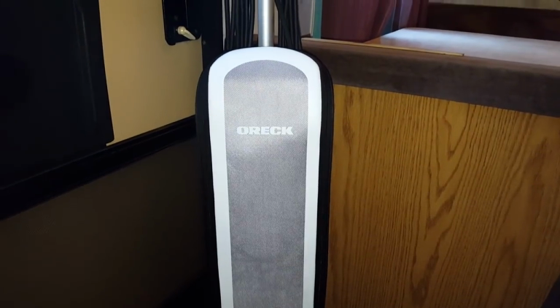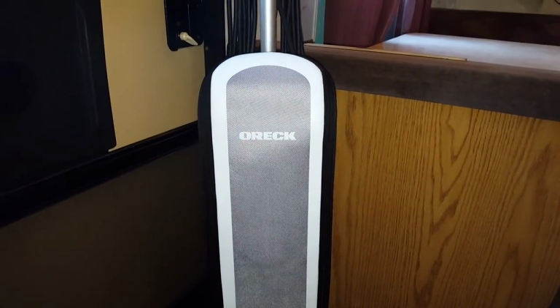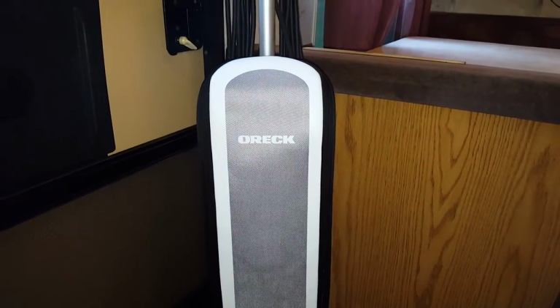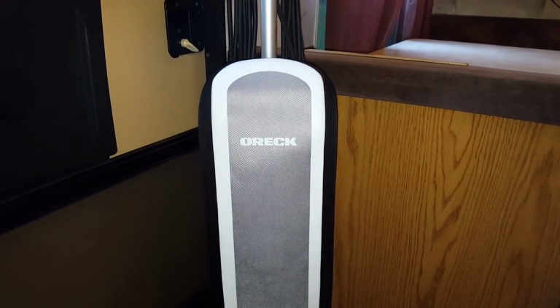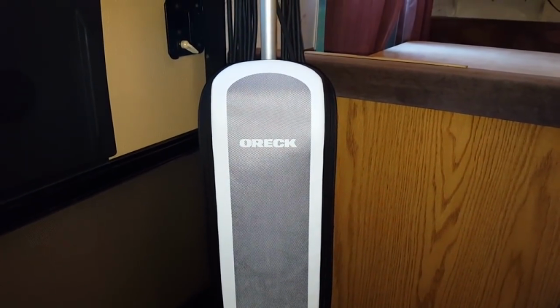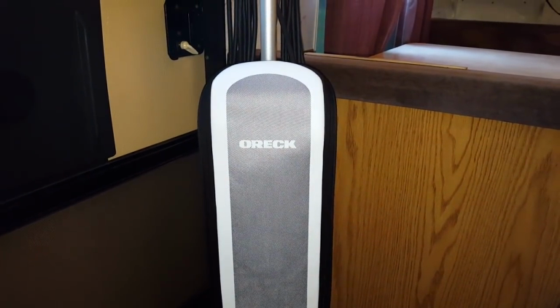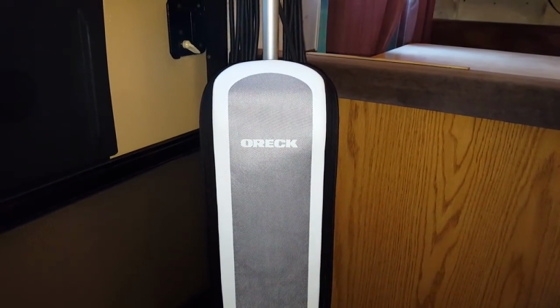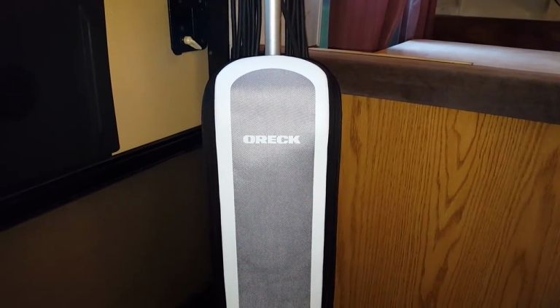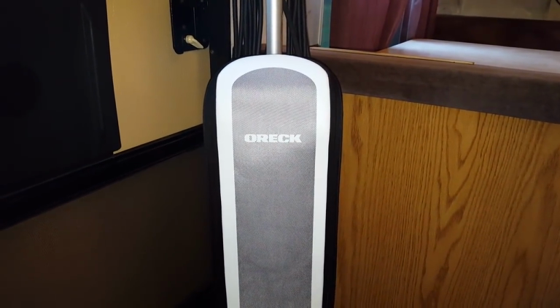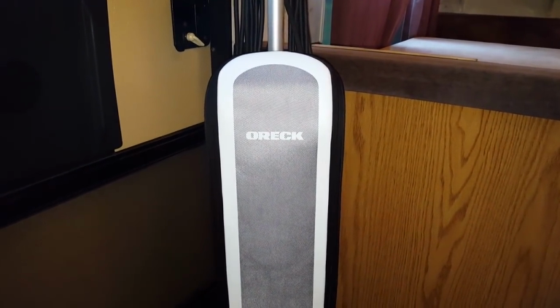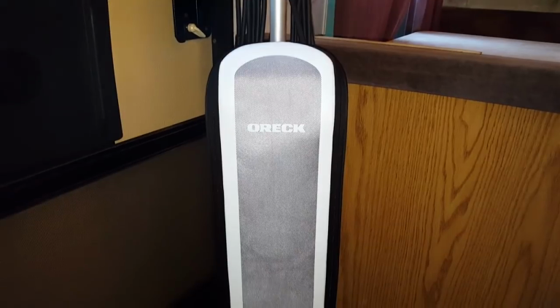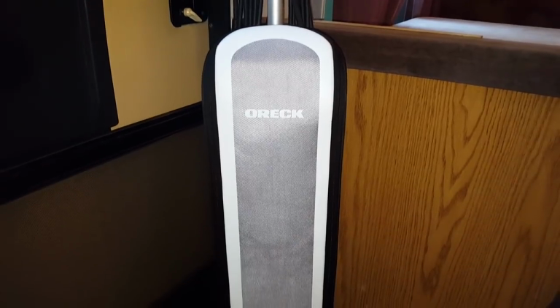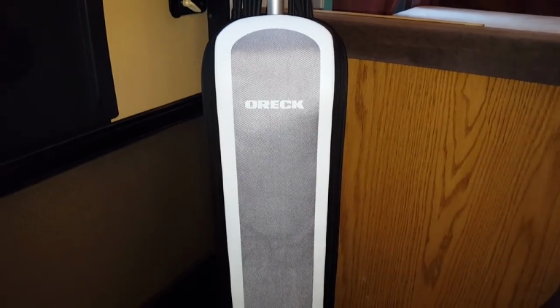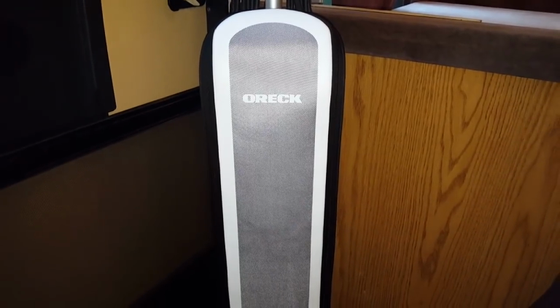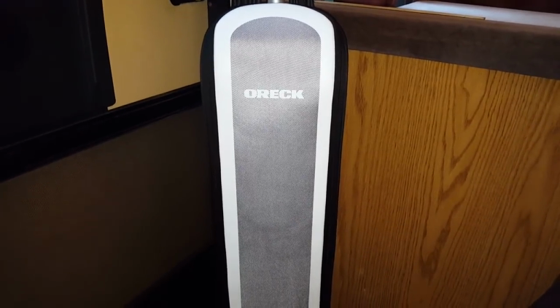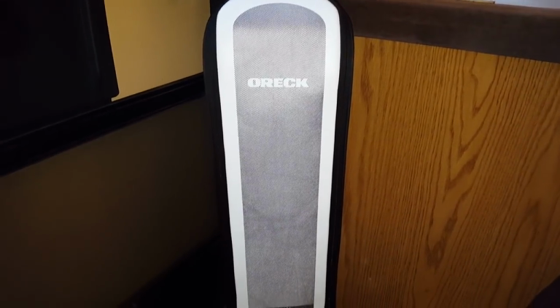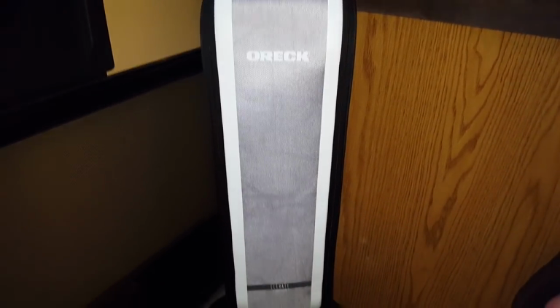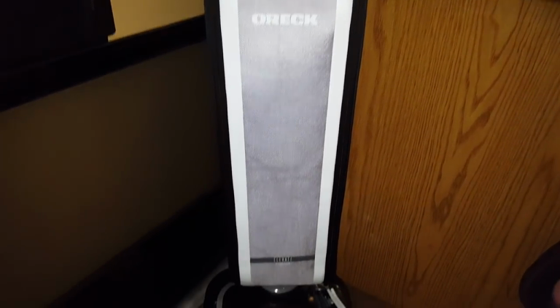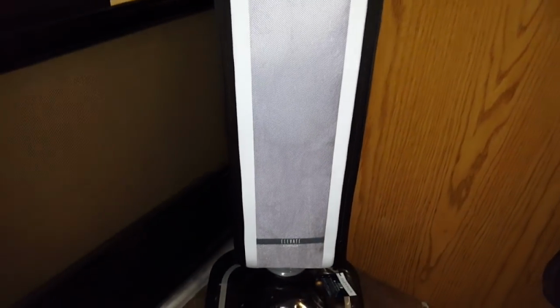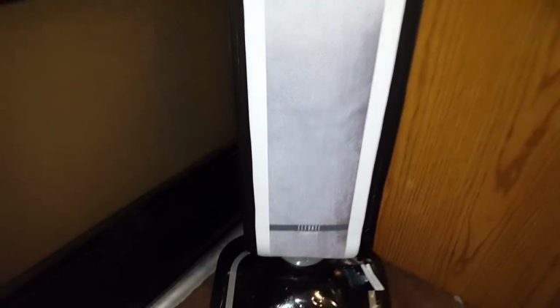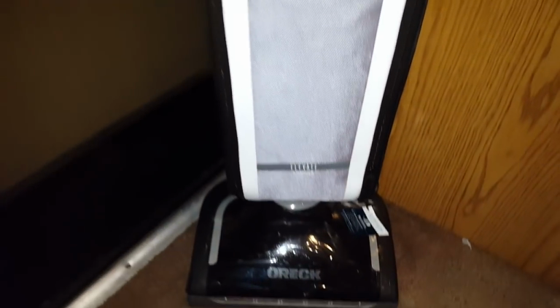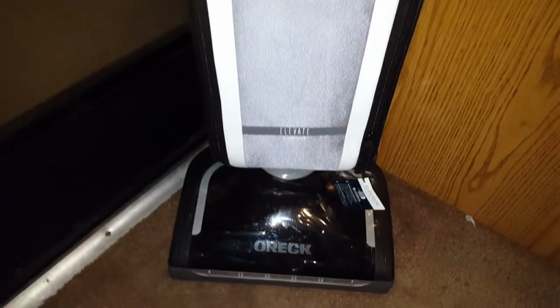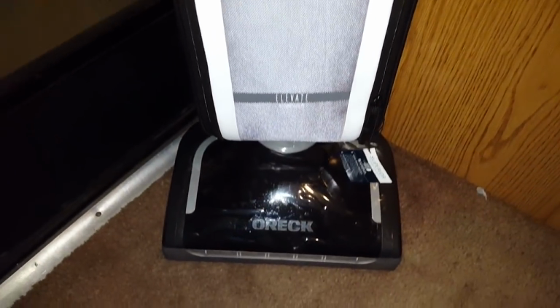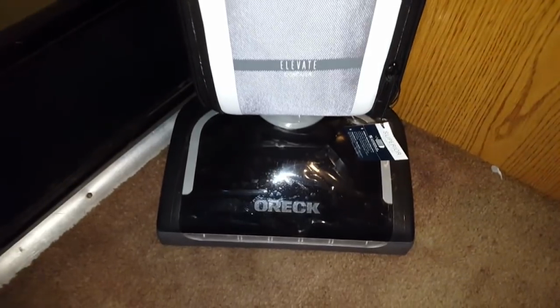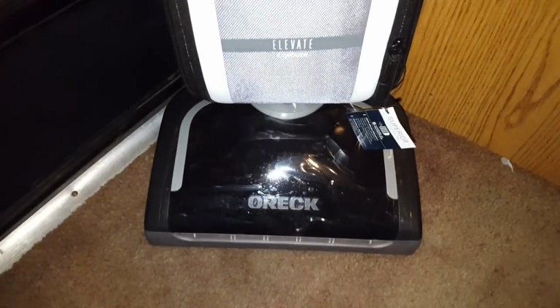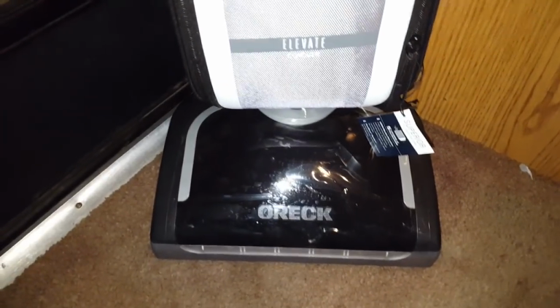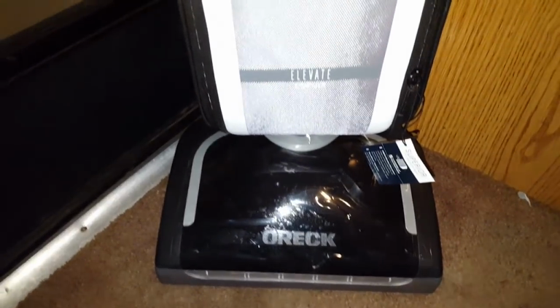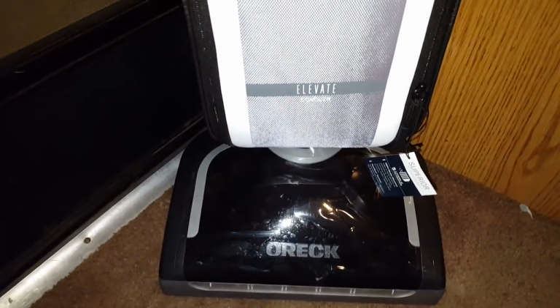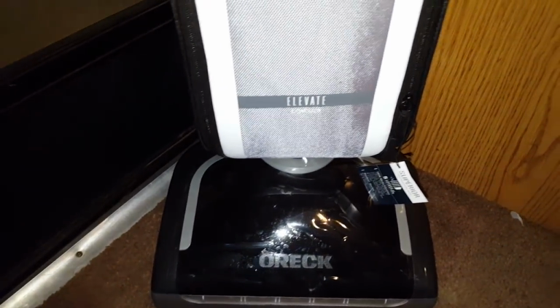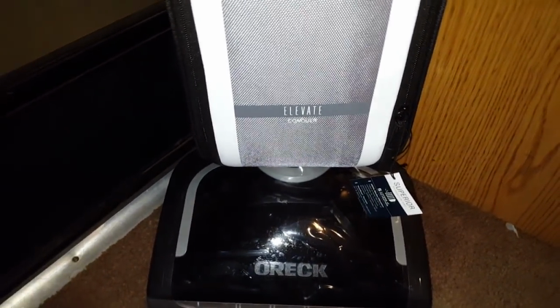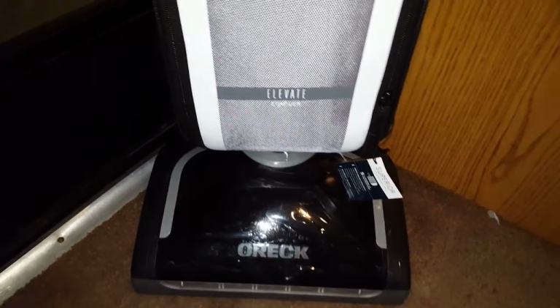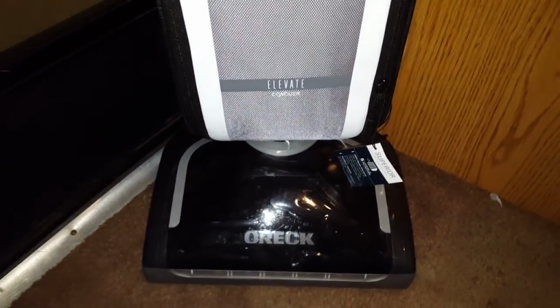Hey everyone, it's me Code1996 and I am very excited to bring you the all new Auric Elevate Concorde. This is Auric's brand new top of the line model of their Elevate series.